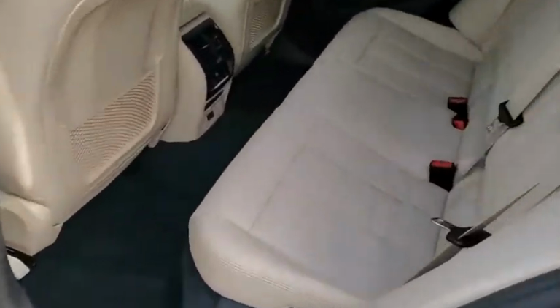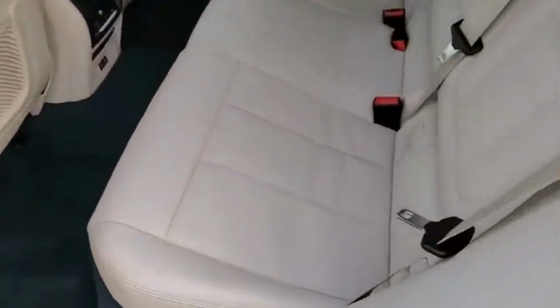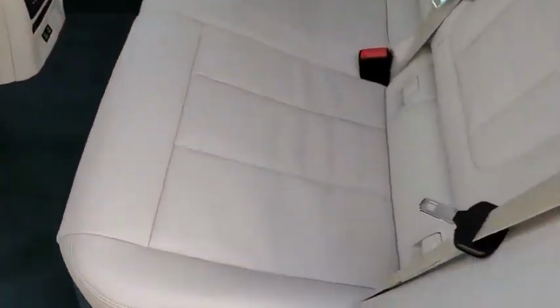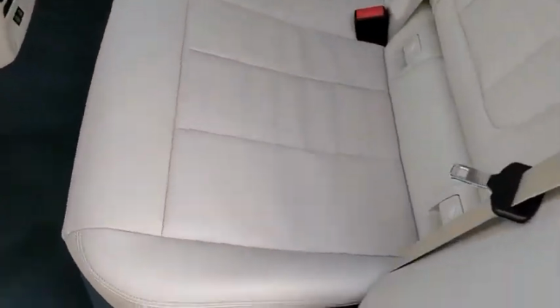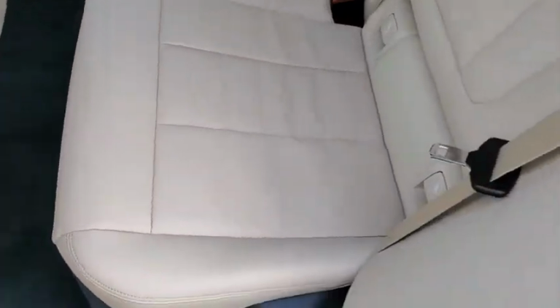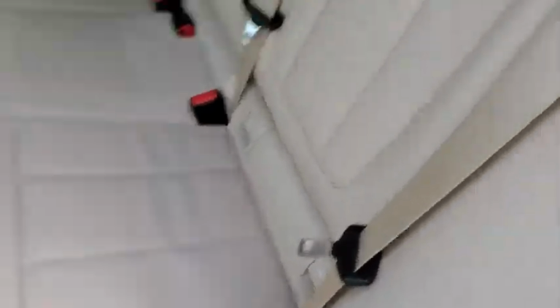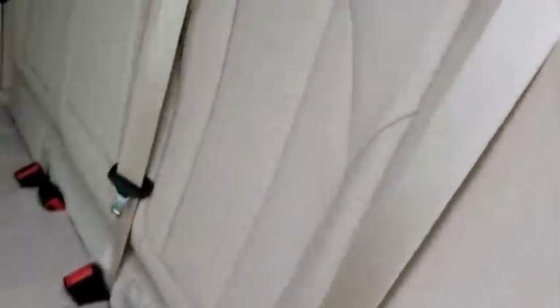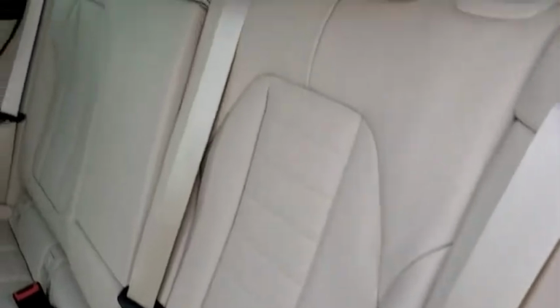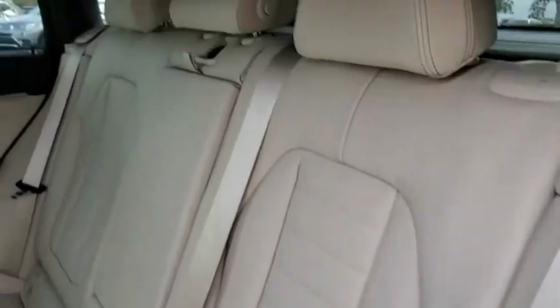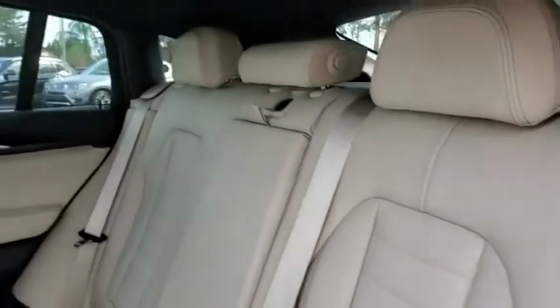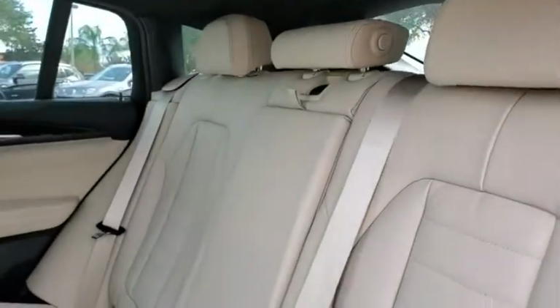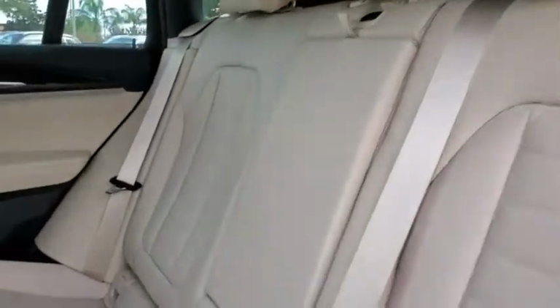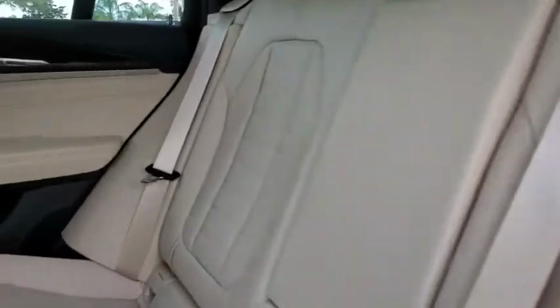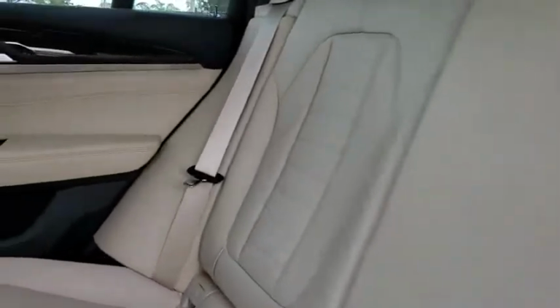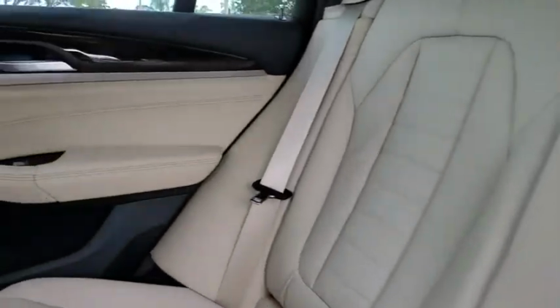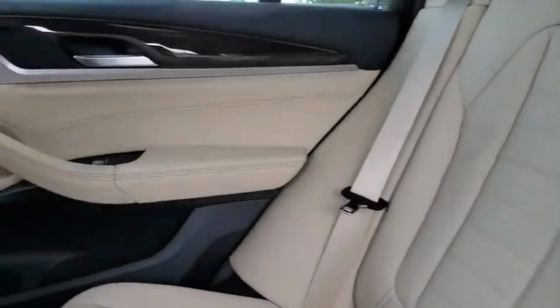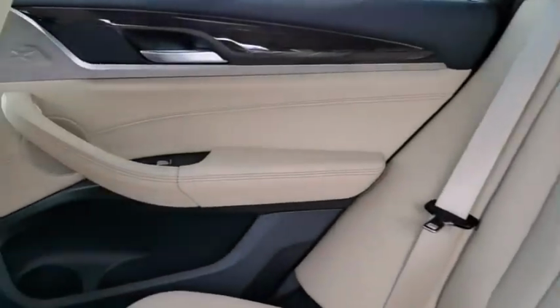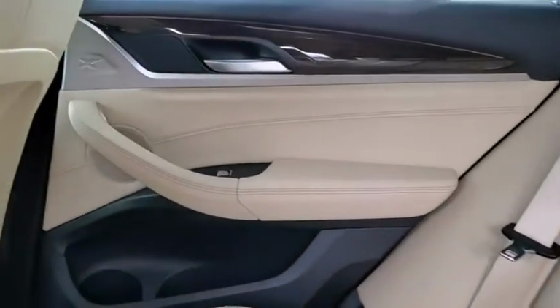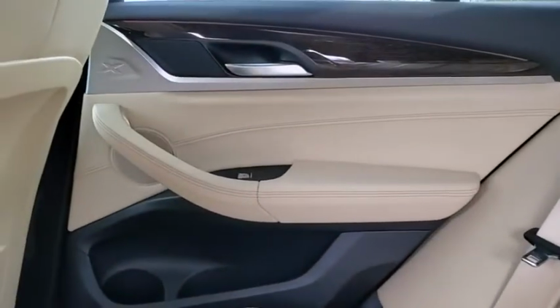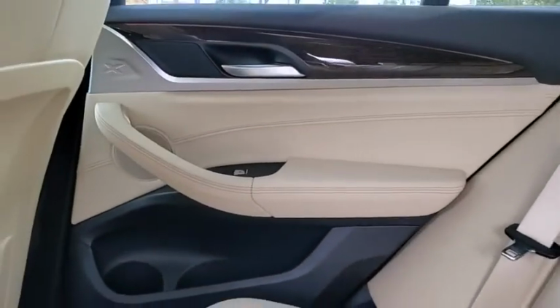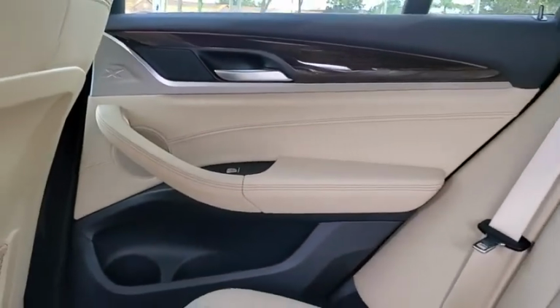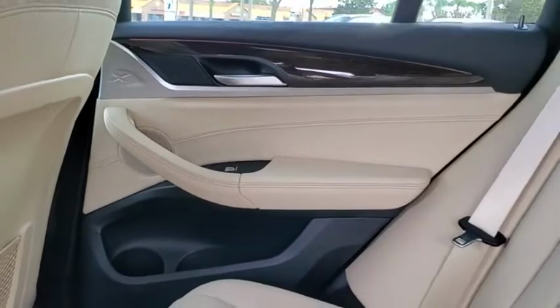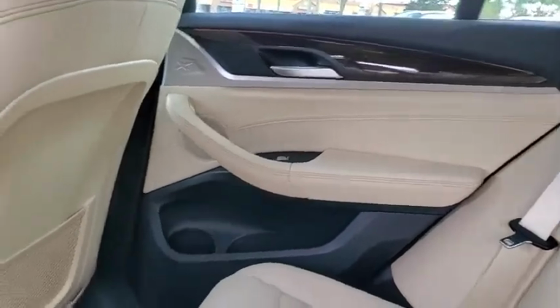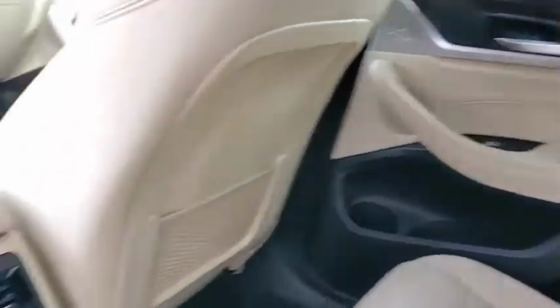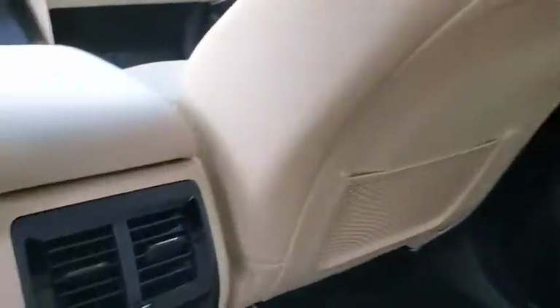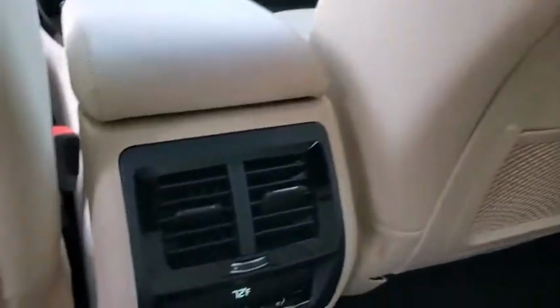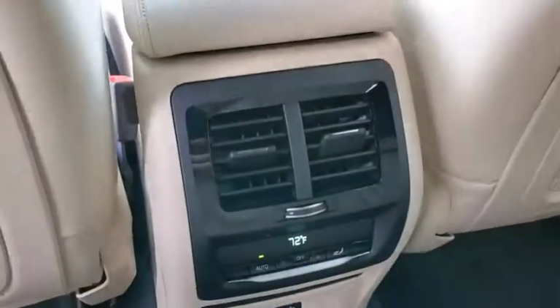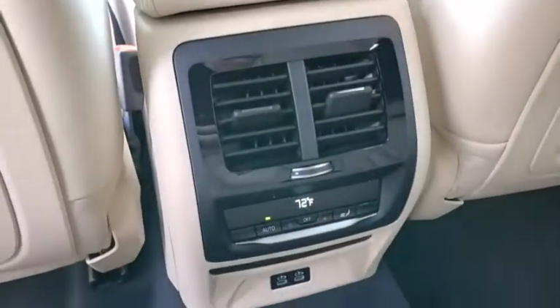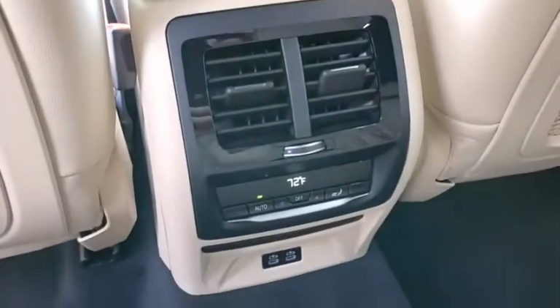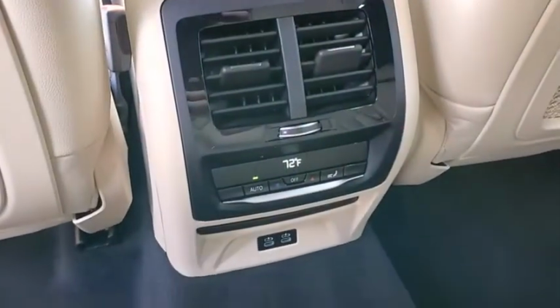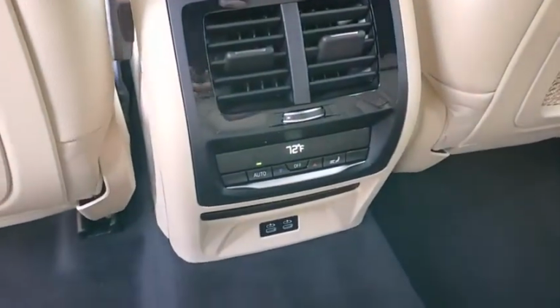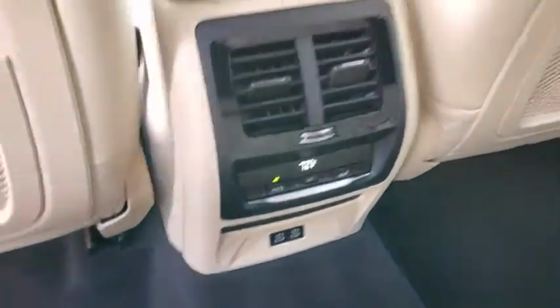Keyless entry, leather-wrapped steering wheel, Bluetooth, adjustable steering wheel, power steering, four-wheel disc brakes, cruise control, auto-dimming rear-view mirror, floor mats, aluminum wheels.